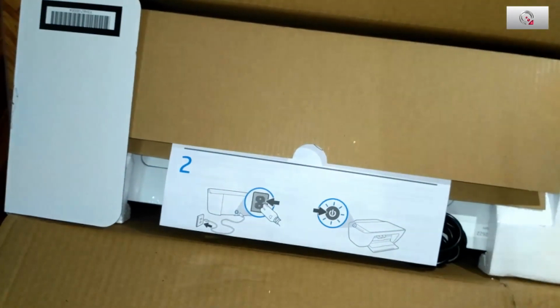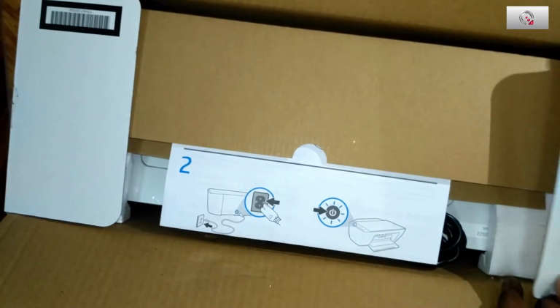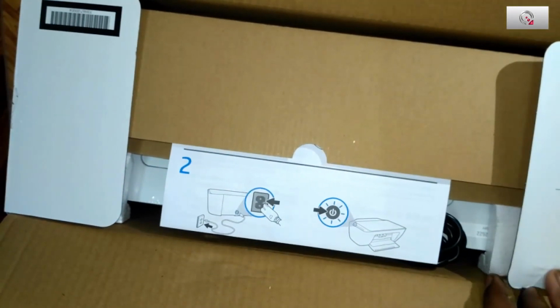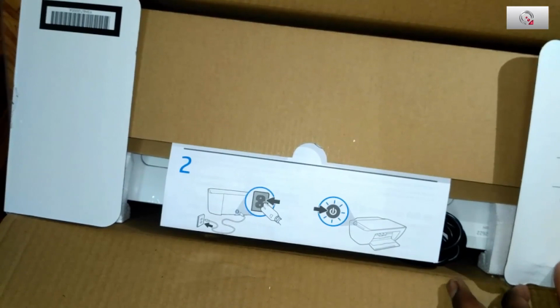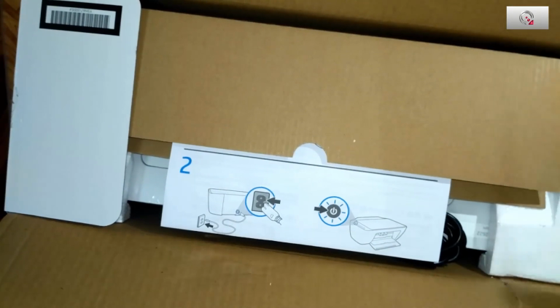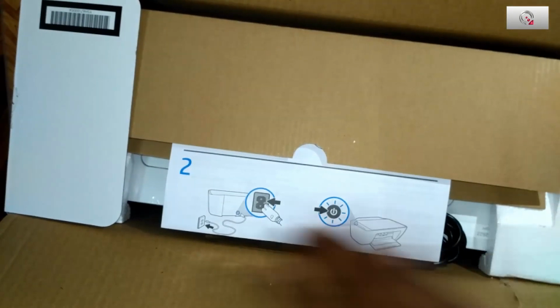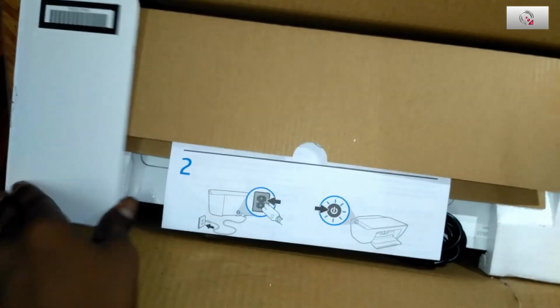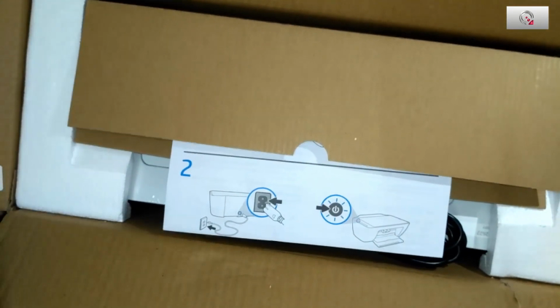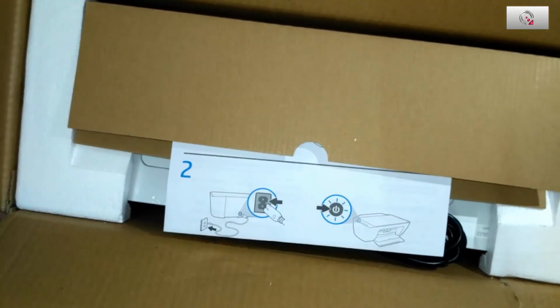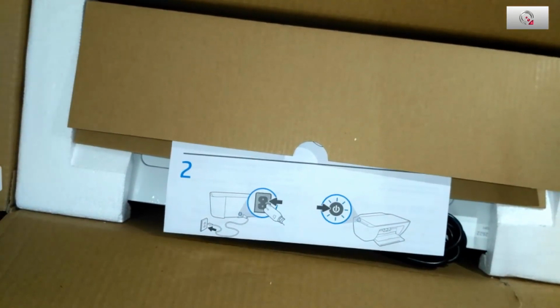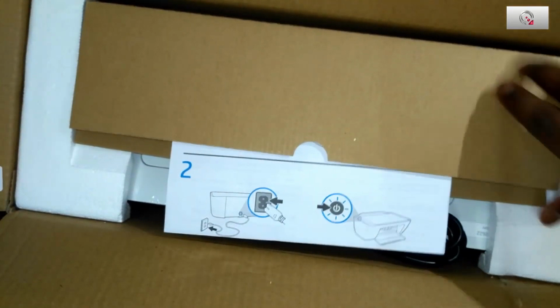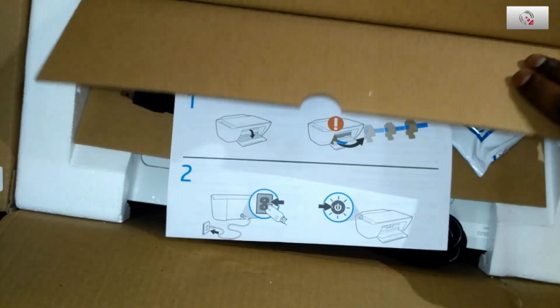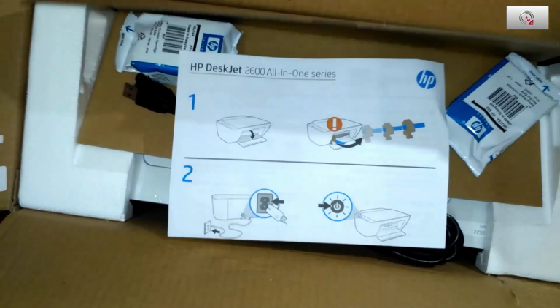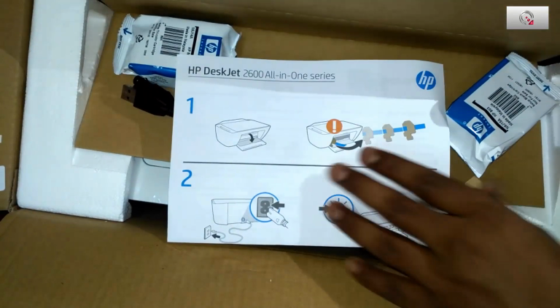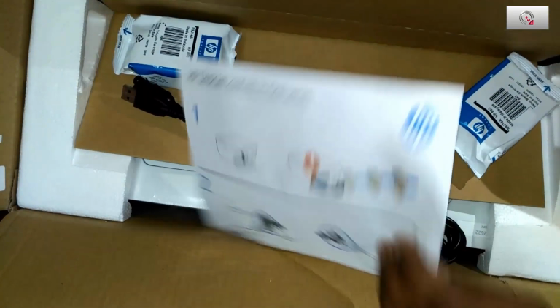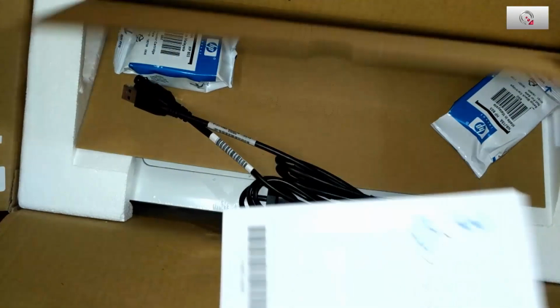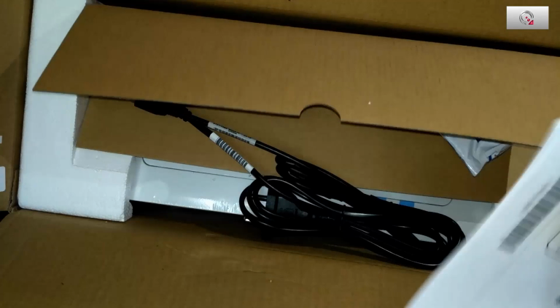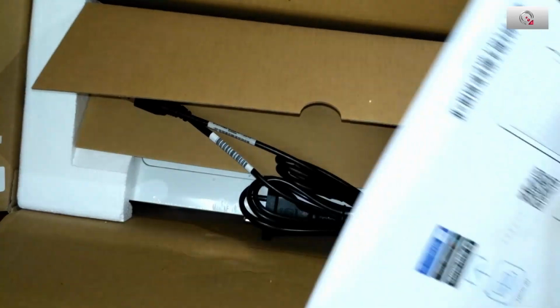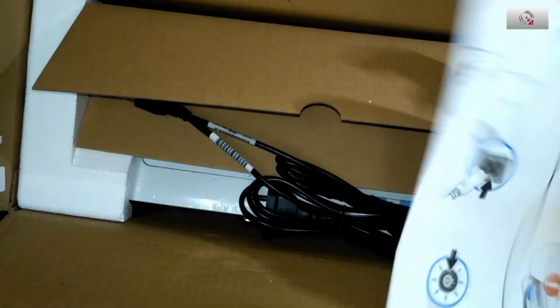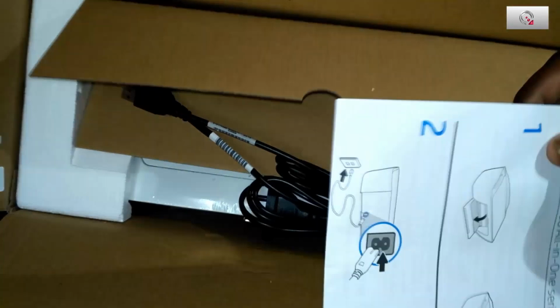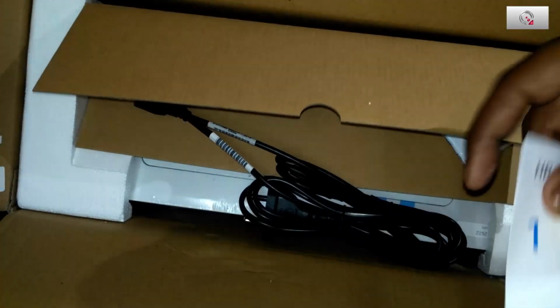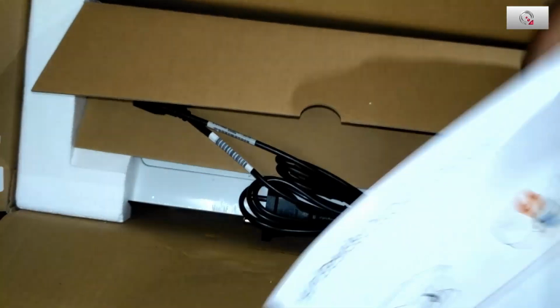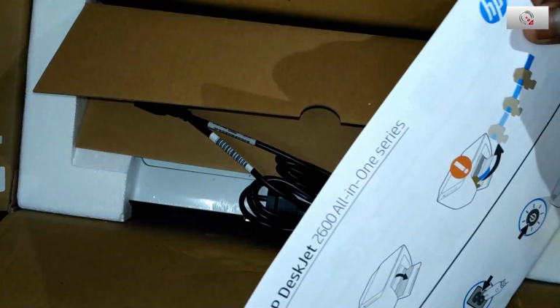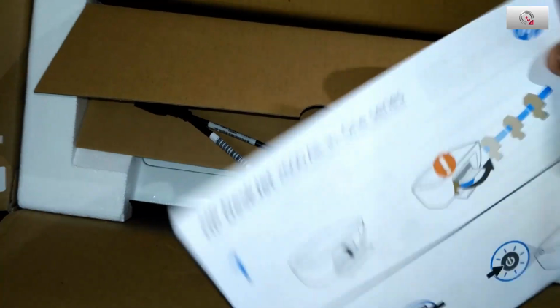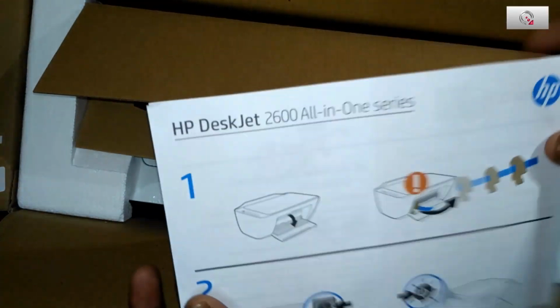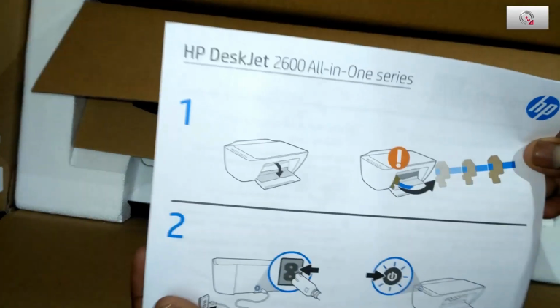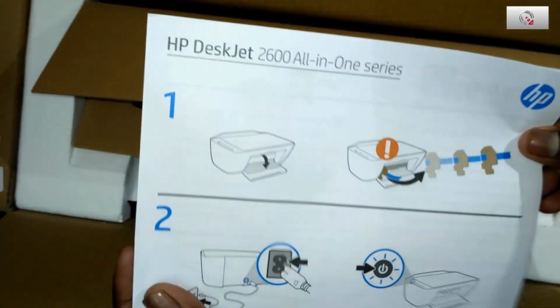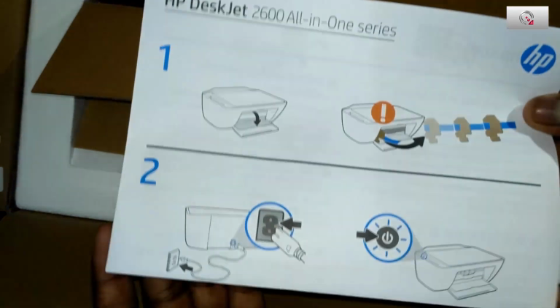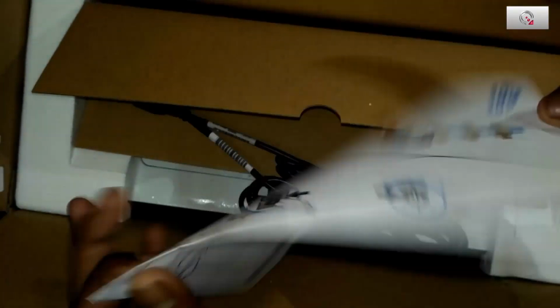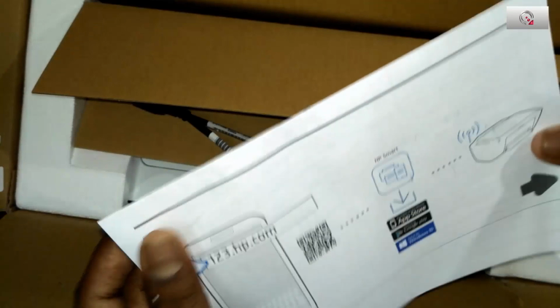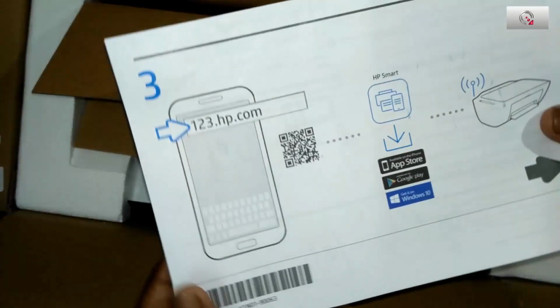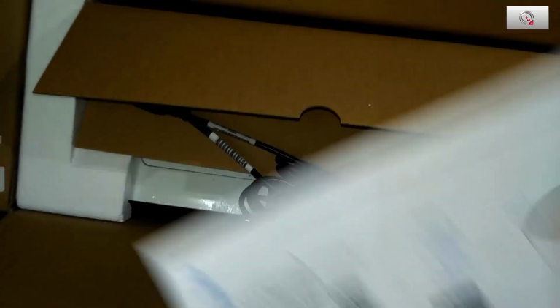Now let's open the seal. Inside we have the instruction guide, the two cartridges, and the cables. The packaging is very neat and nice.